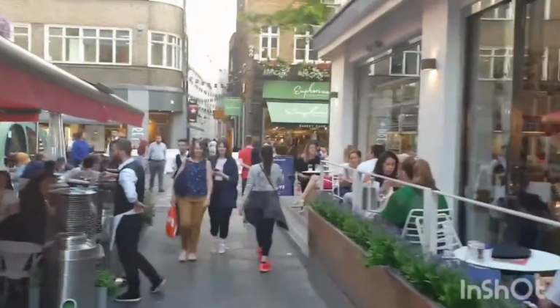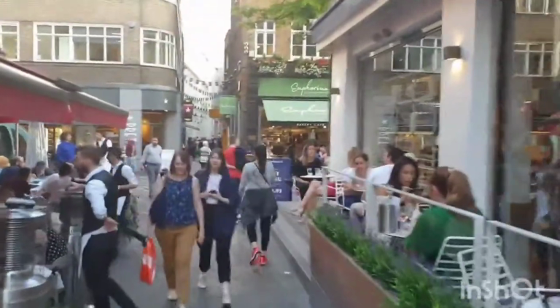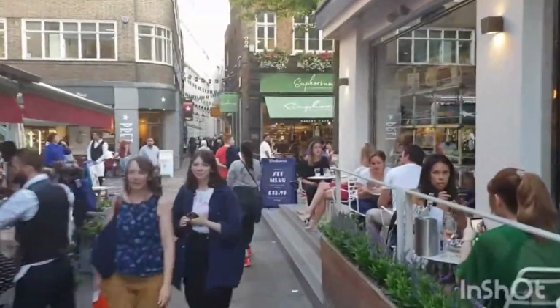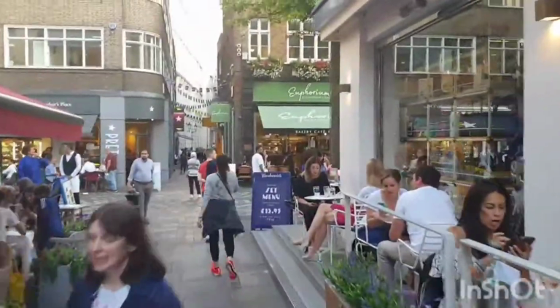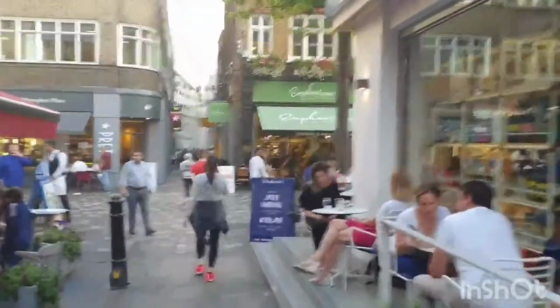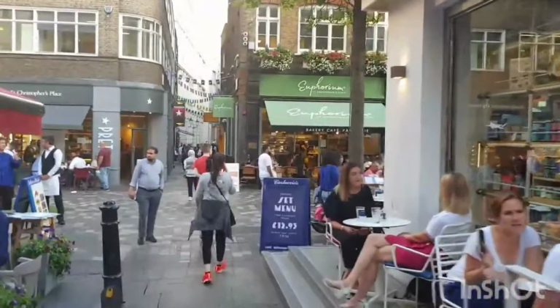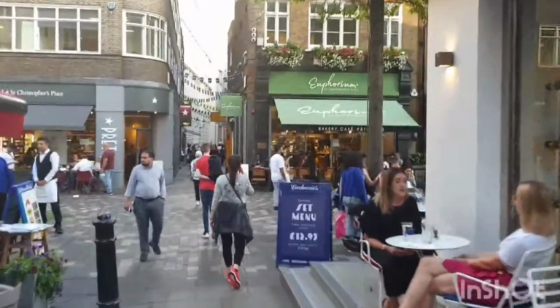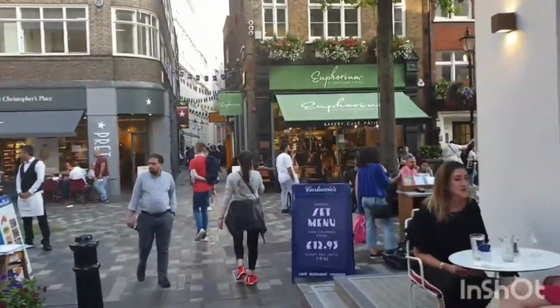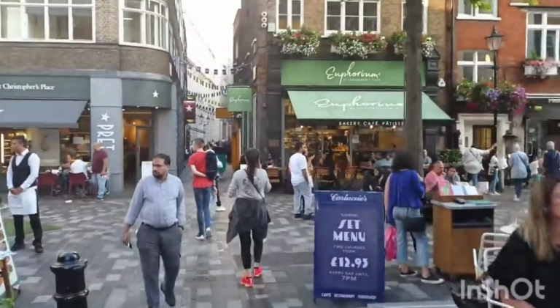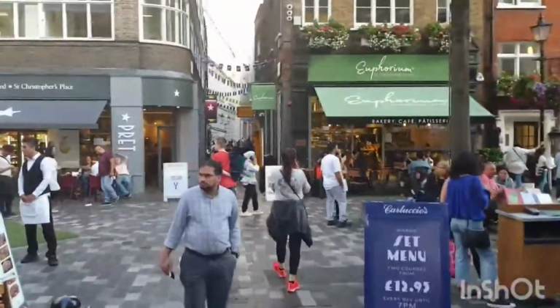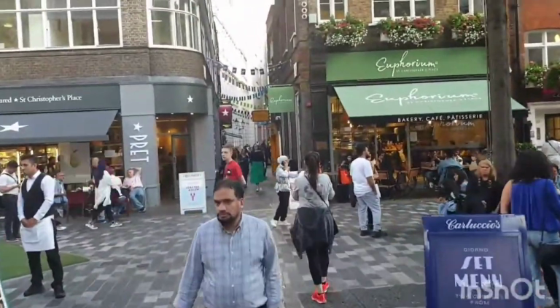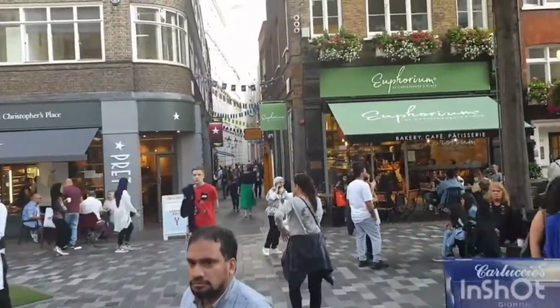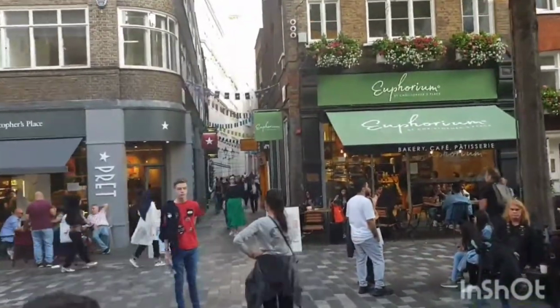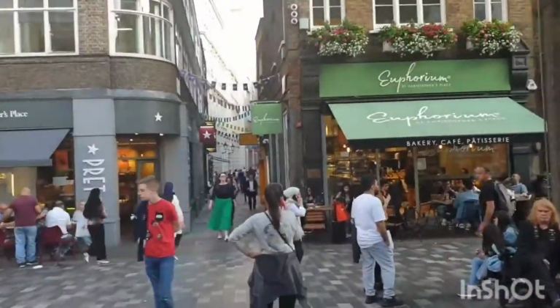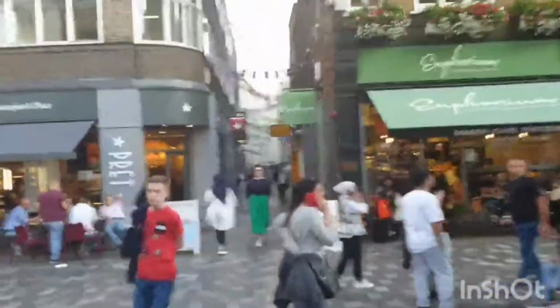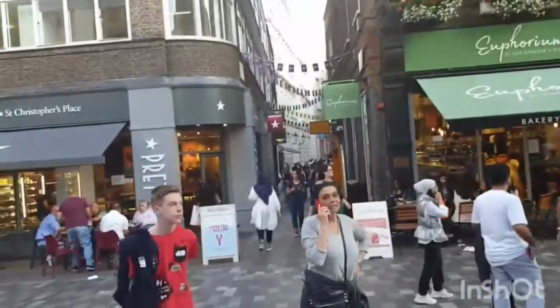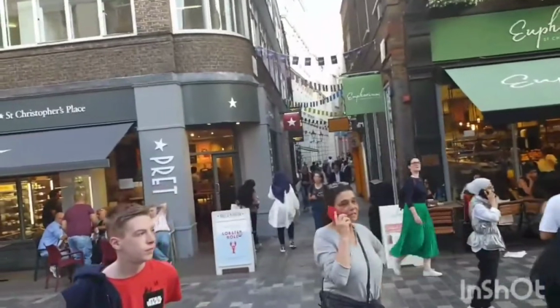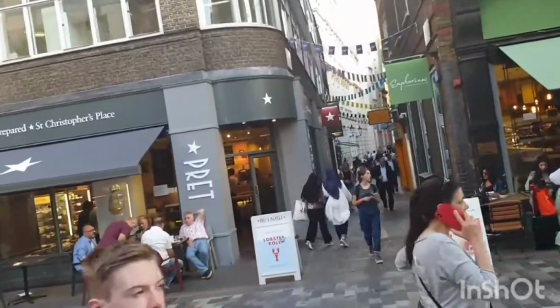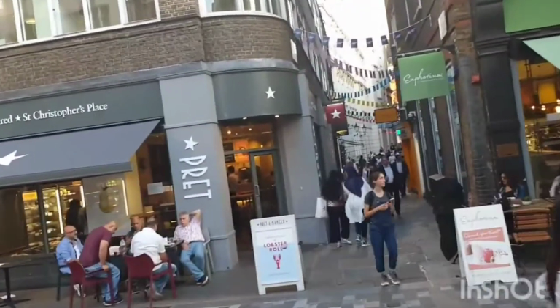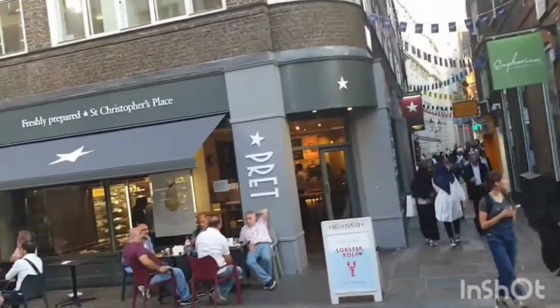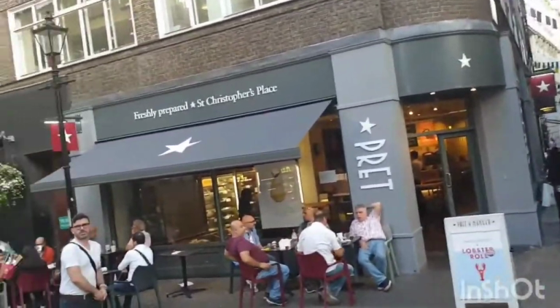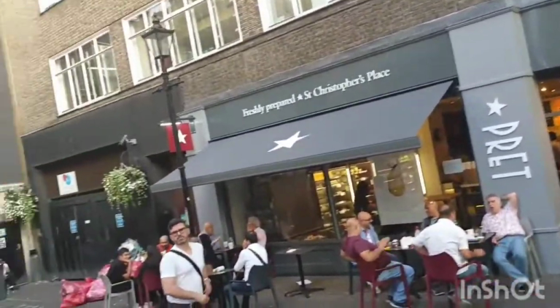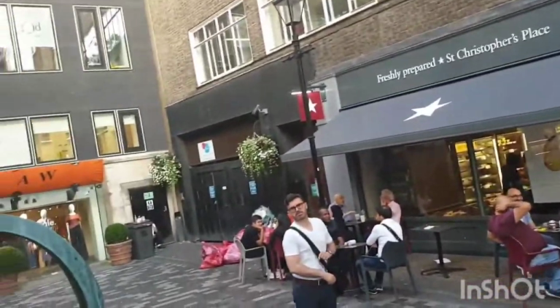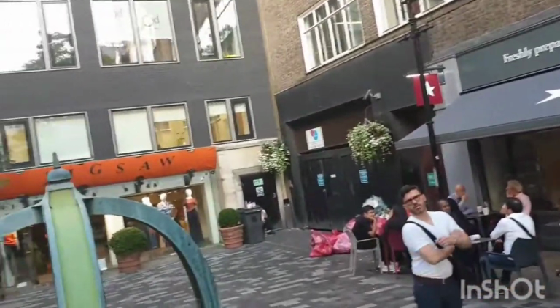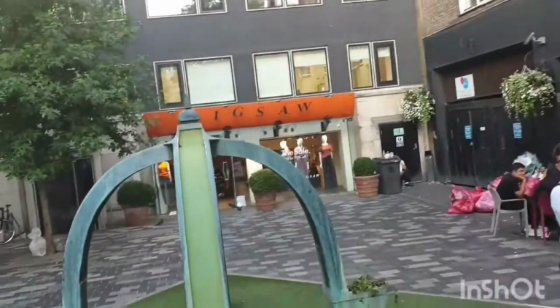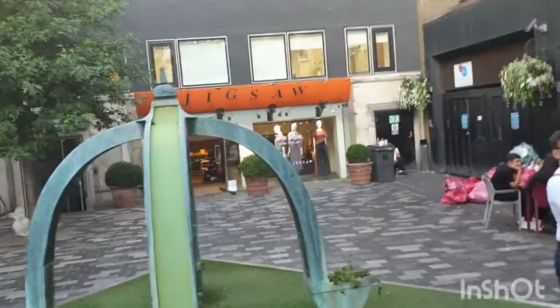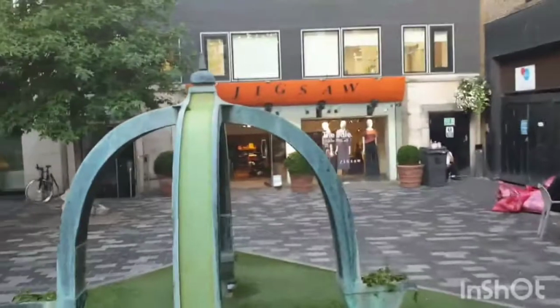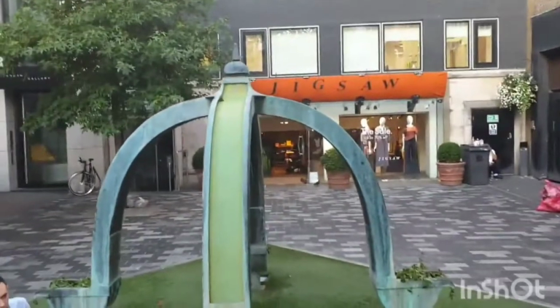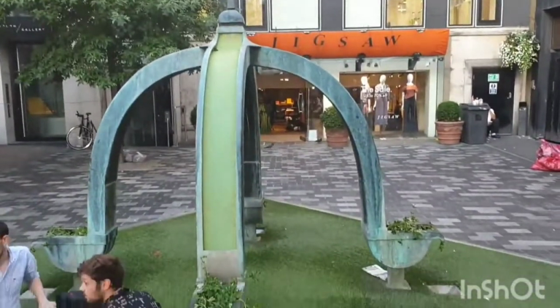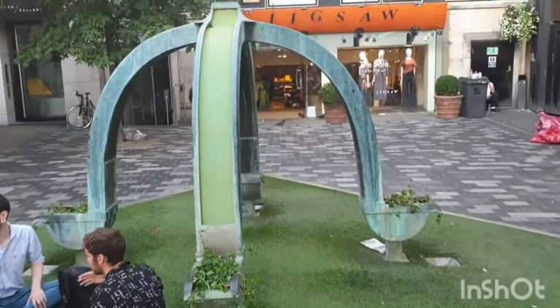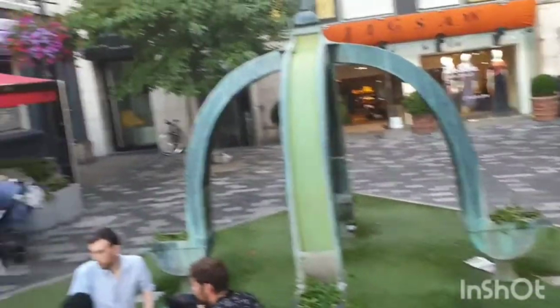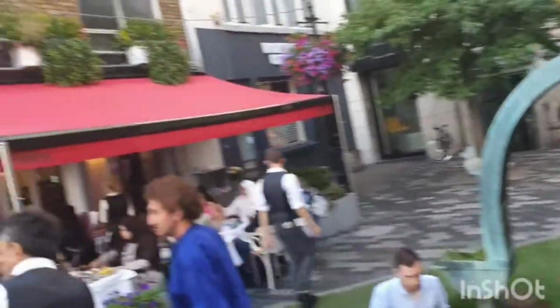In the 1870s, the area was redeveloped with social housing under the patronage of Octavia Hill, the co-founder of the National Trust. The street also included a variety of historic trades: lamp making, chandeliers, cheesemongers, drapers, and bookmakers.